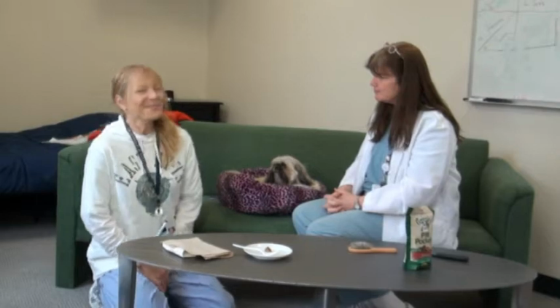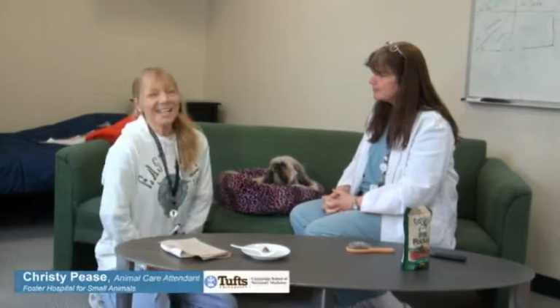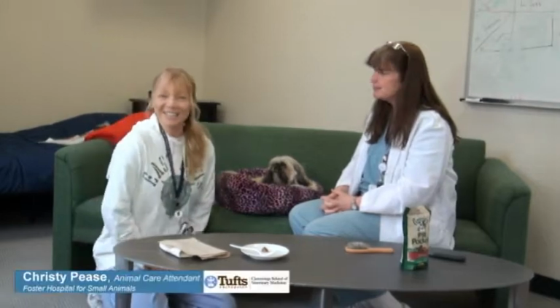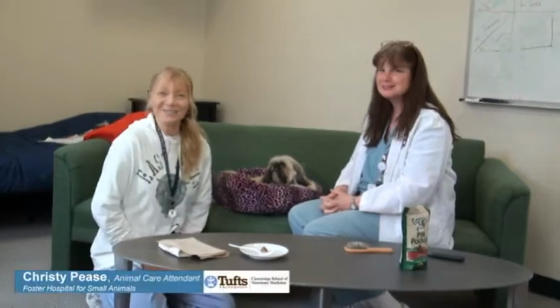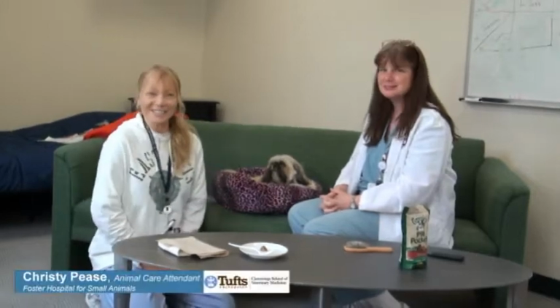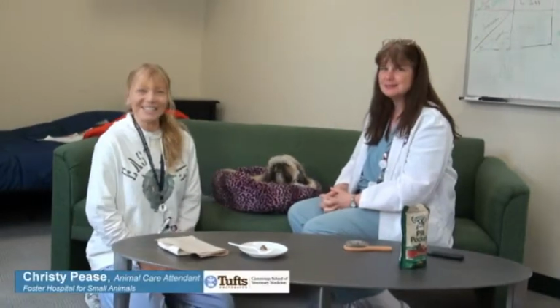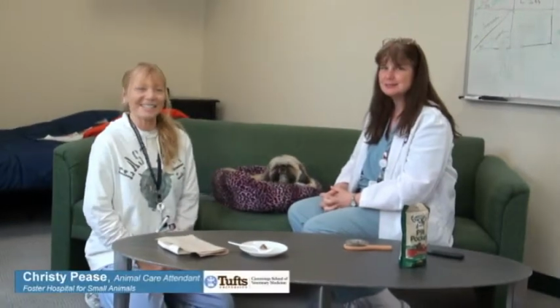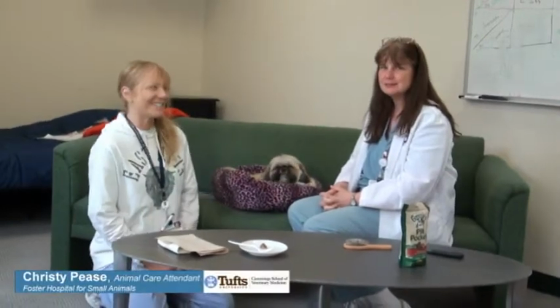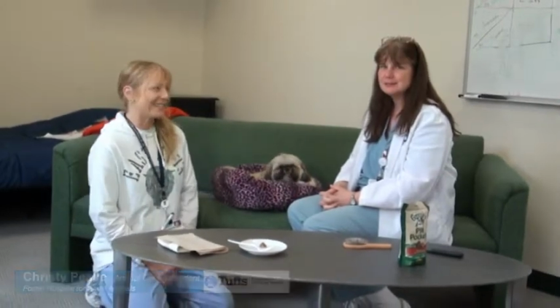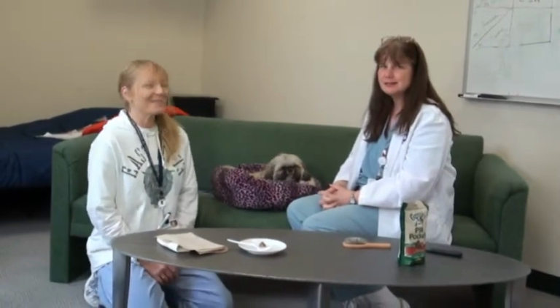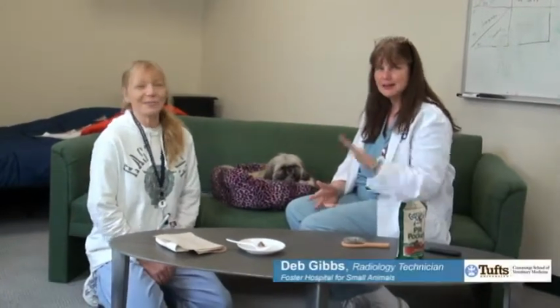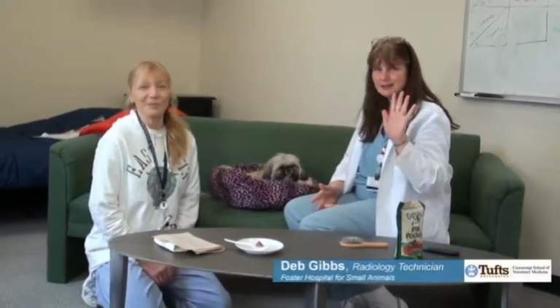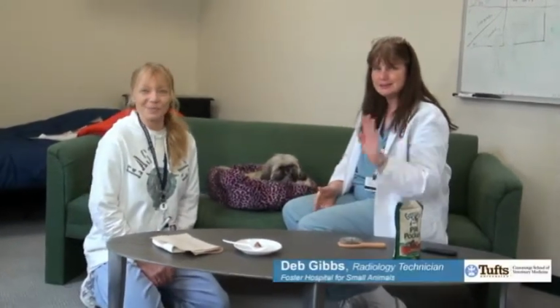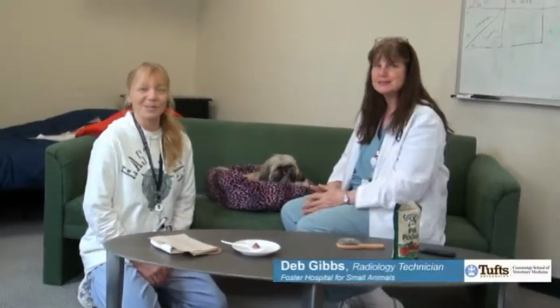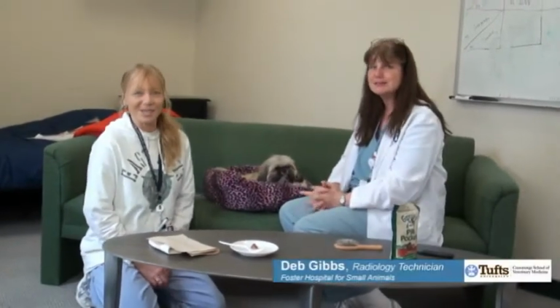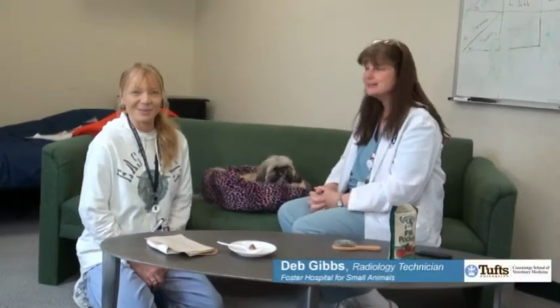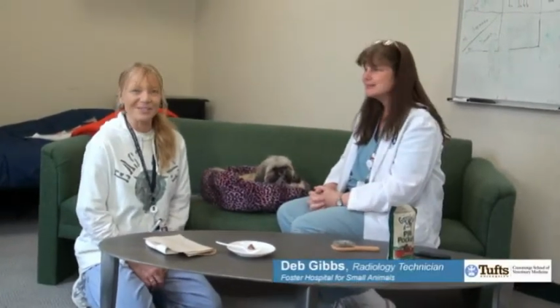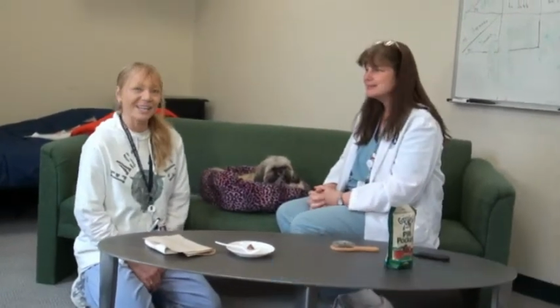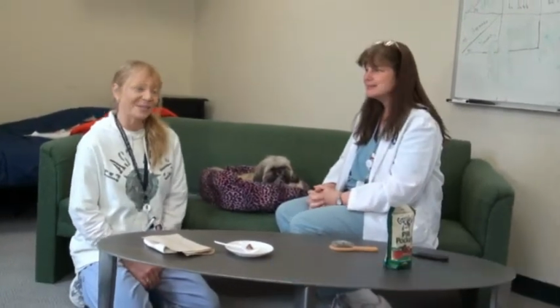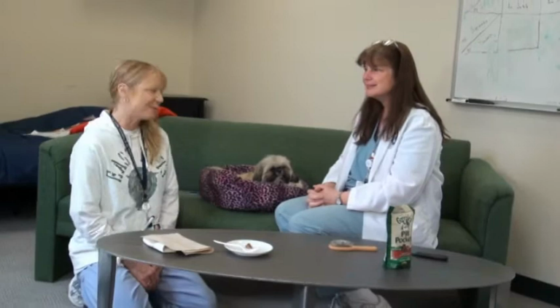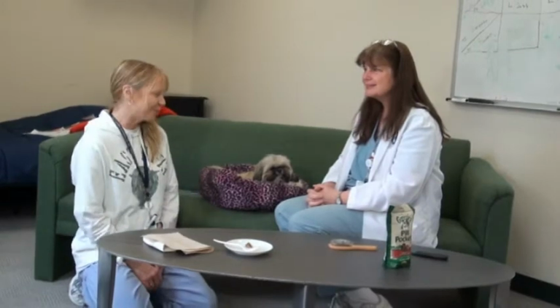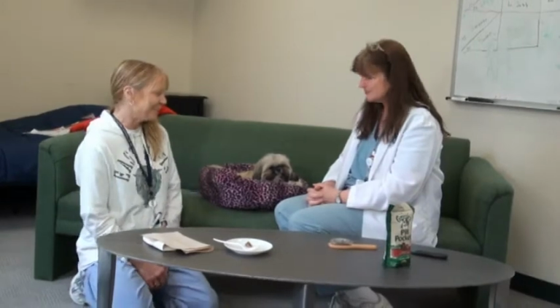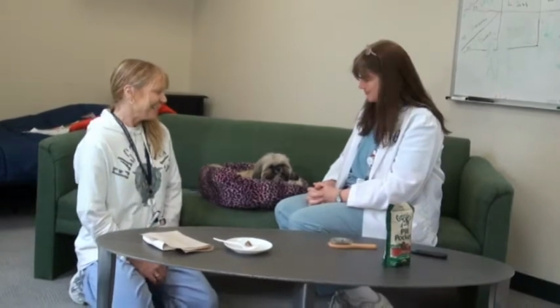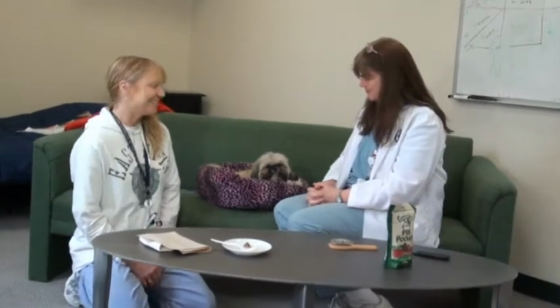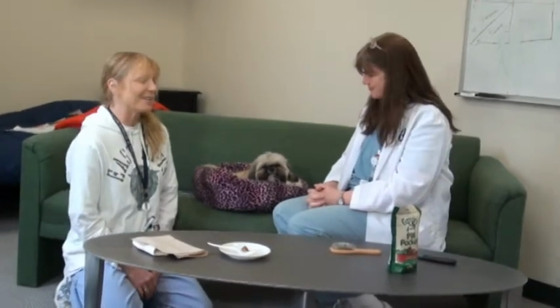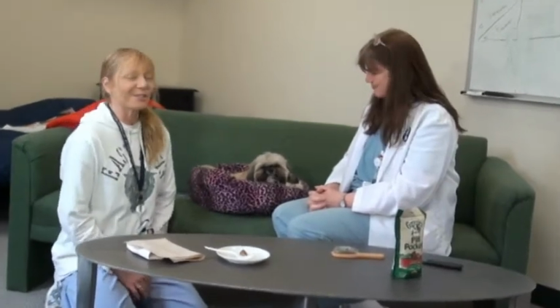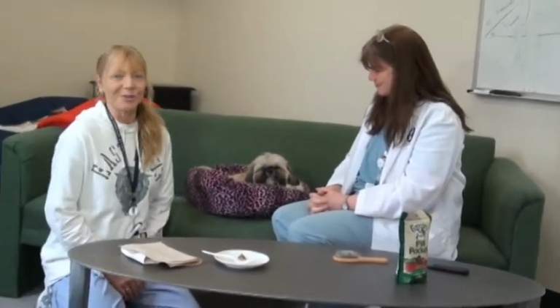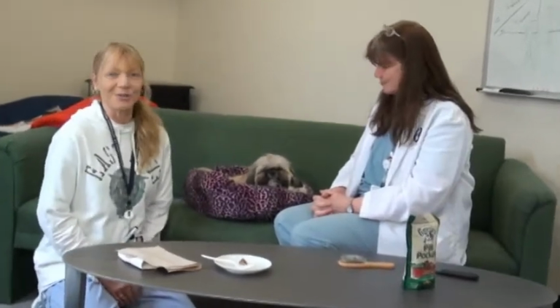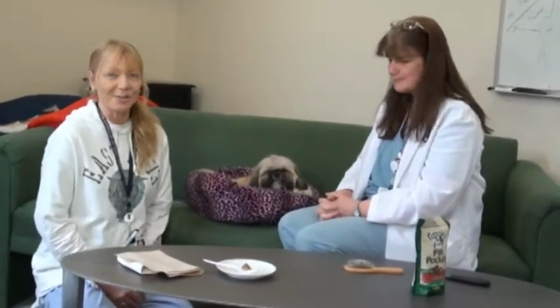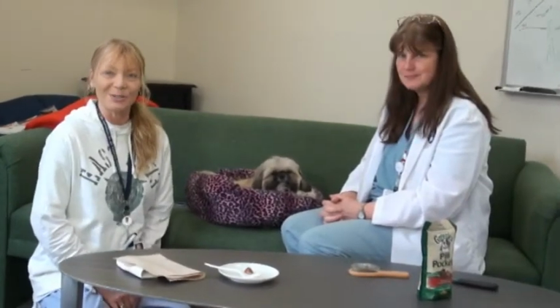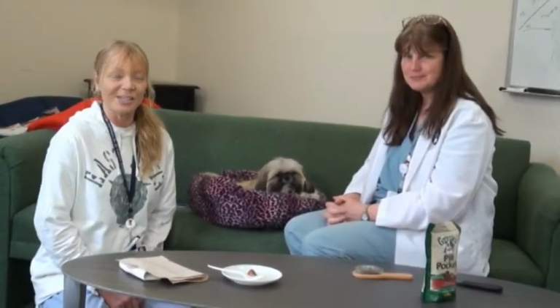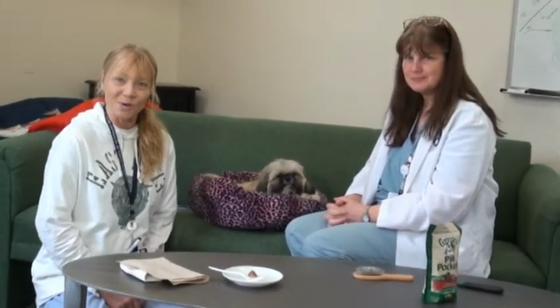Hi, I'm Christy and this is Deb, and we're from the Small Animal Hospital. We're here with Boo and today we're going to show you how to pill your dog at home.